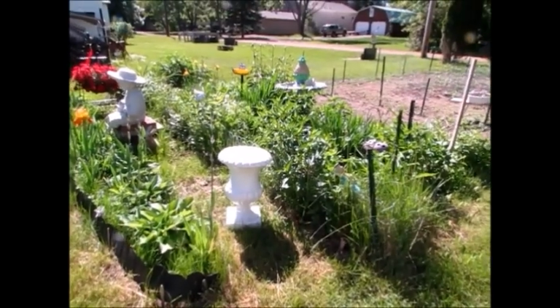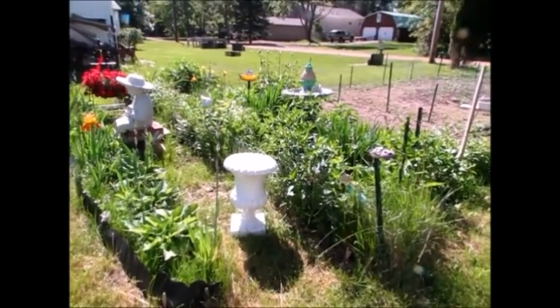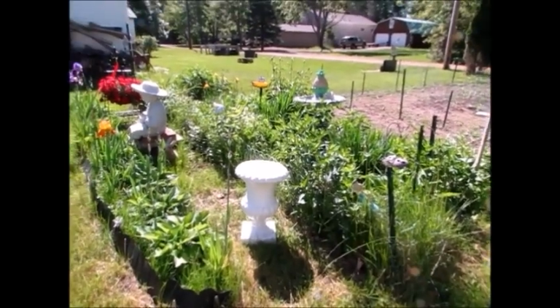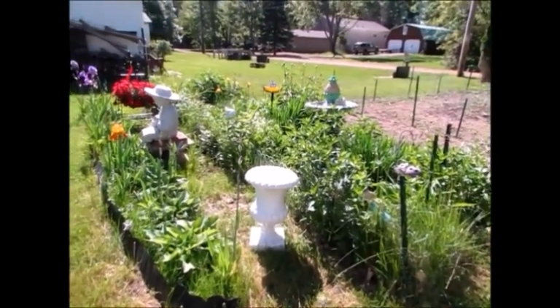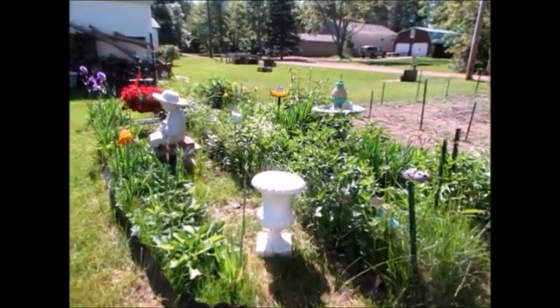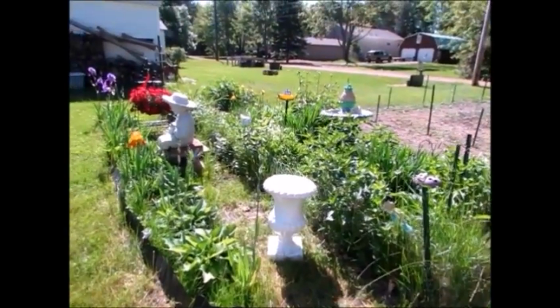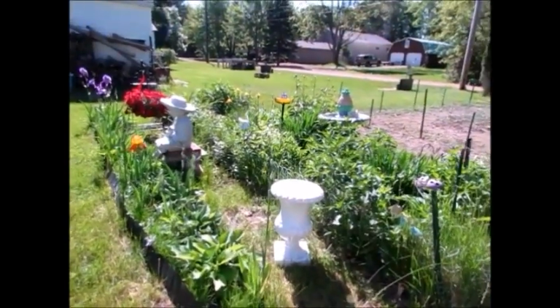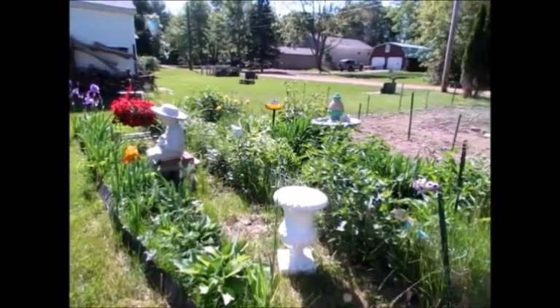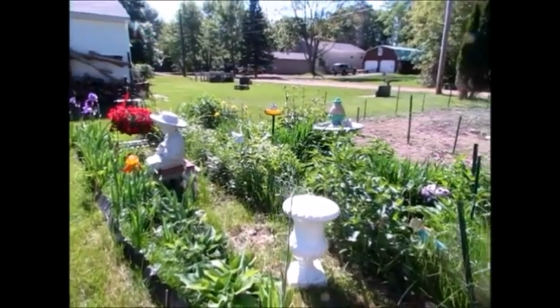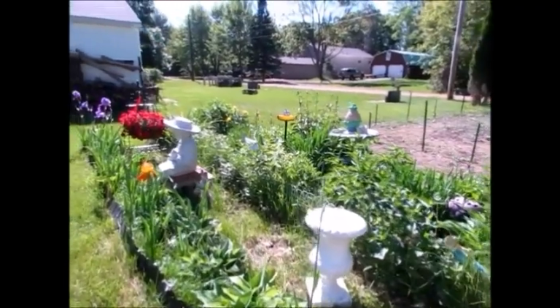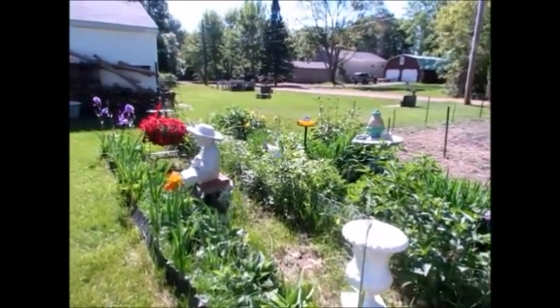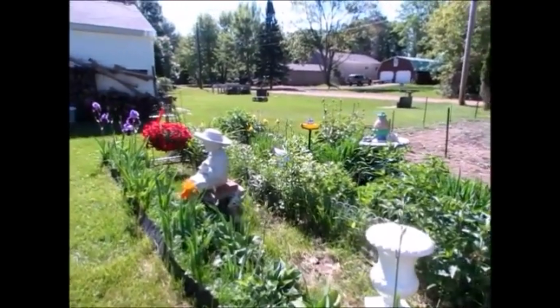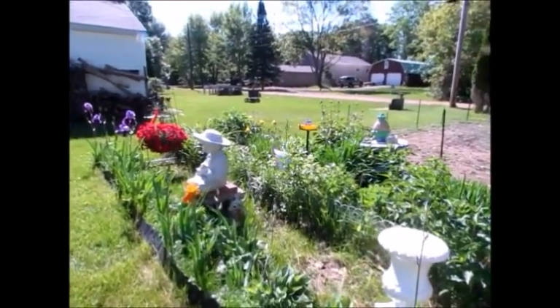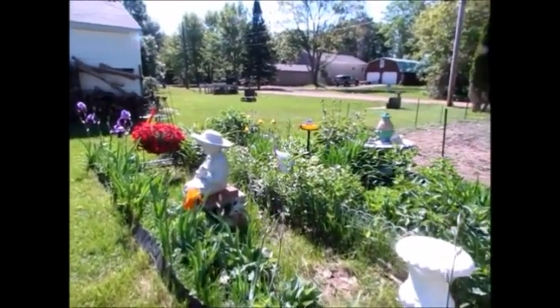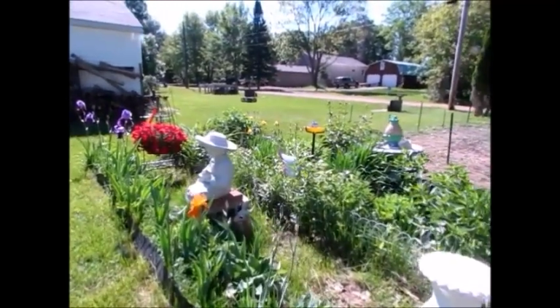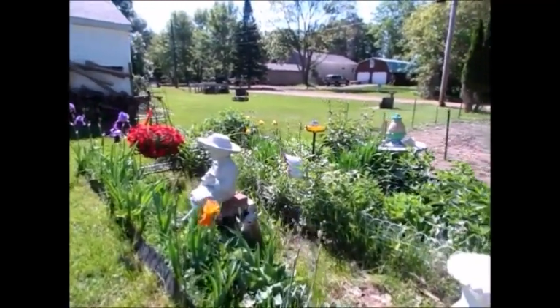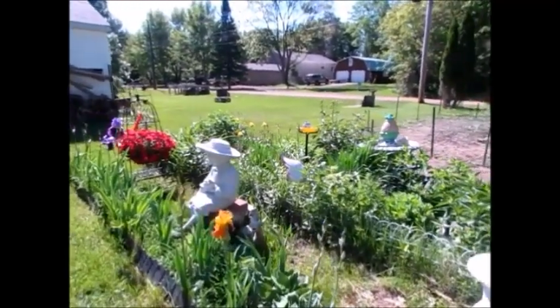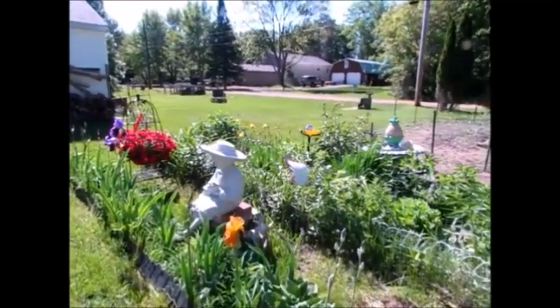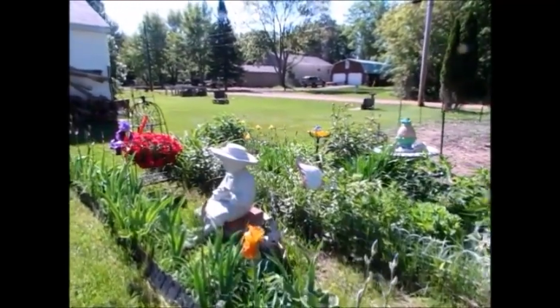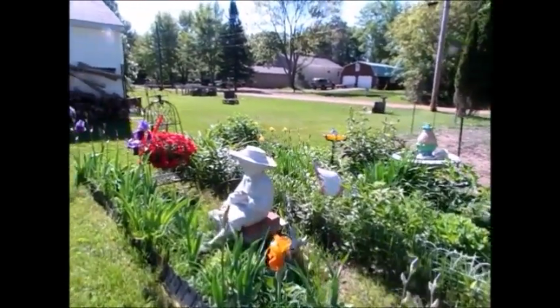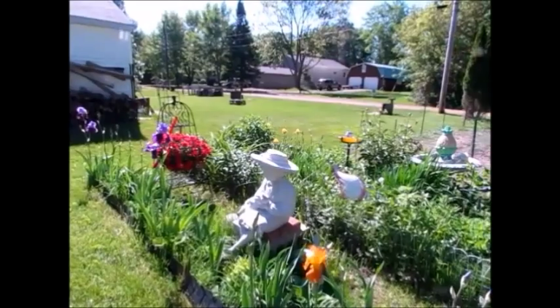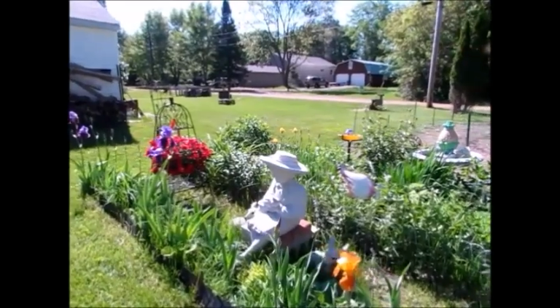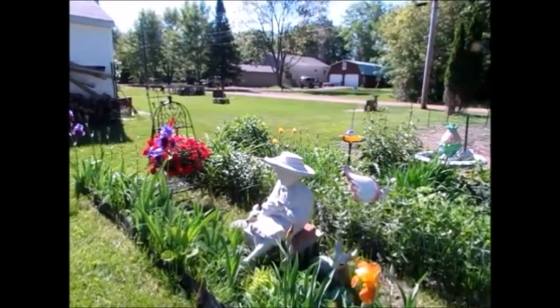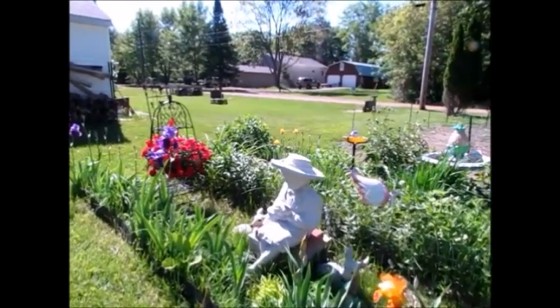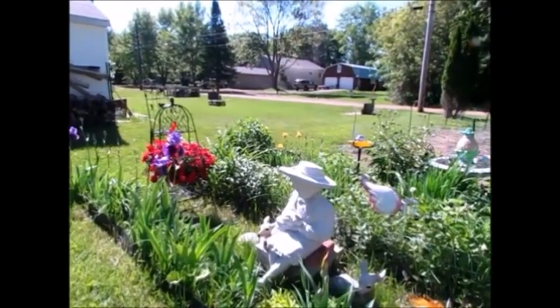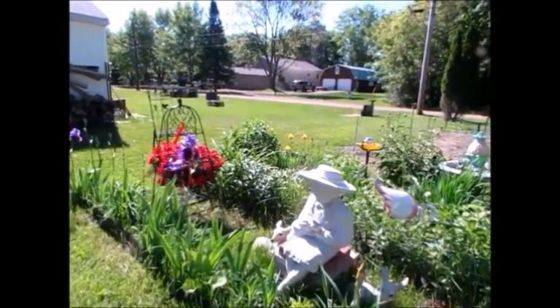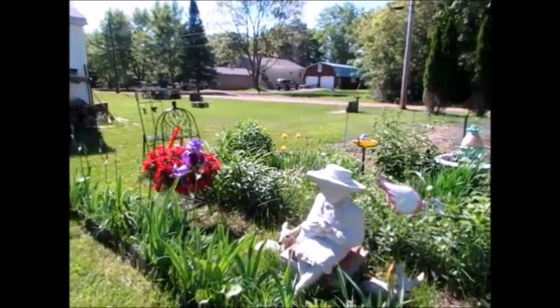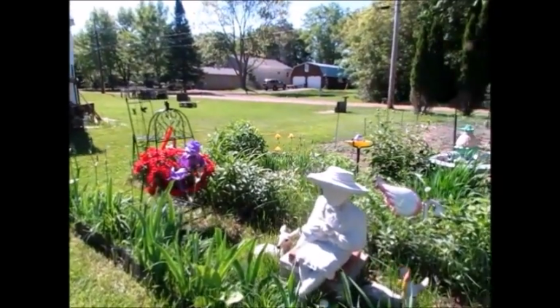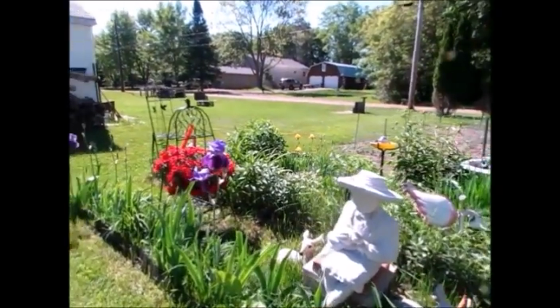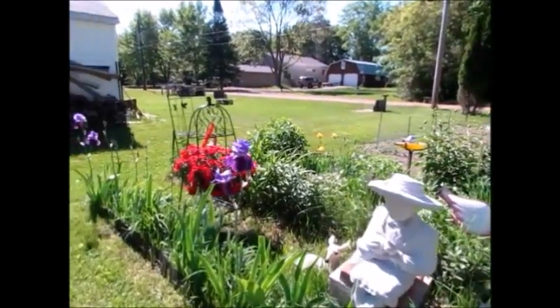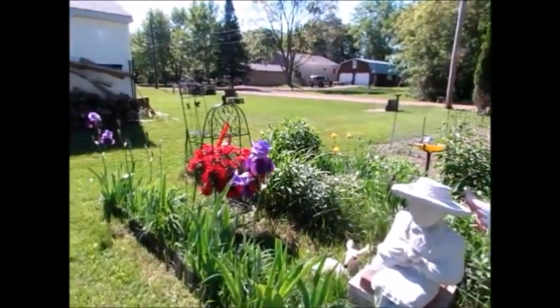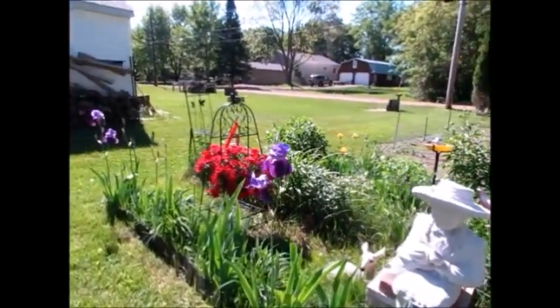Here's this year's flower patch for Deb. We go to rummage sales and she comes home with more flowers, then I have to fire up the rototiller and dig up some more dirt.